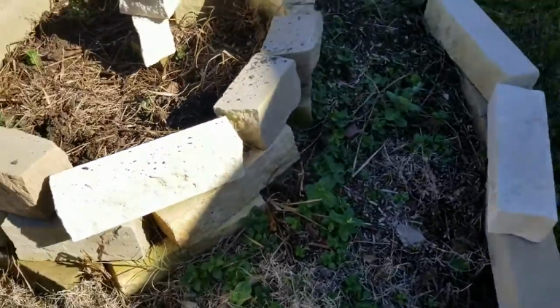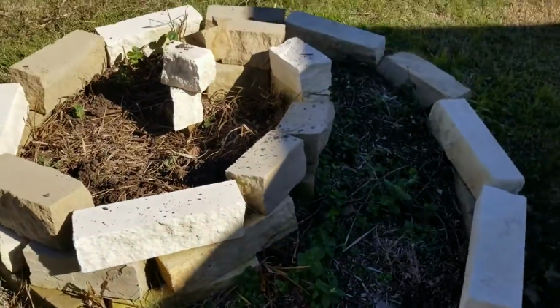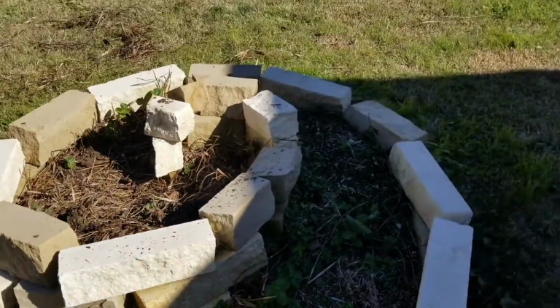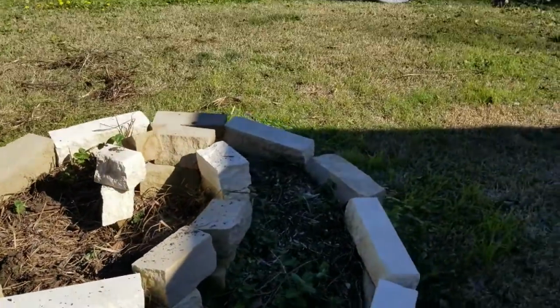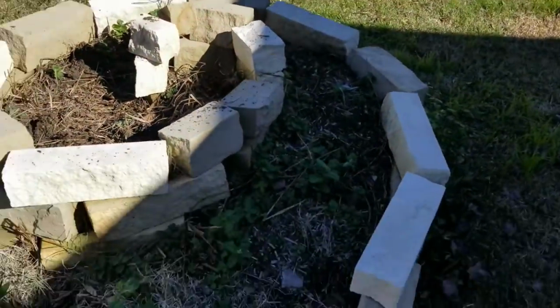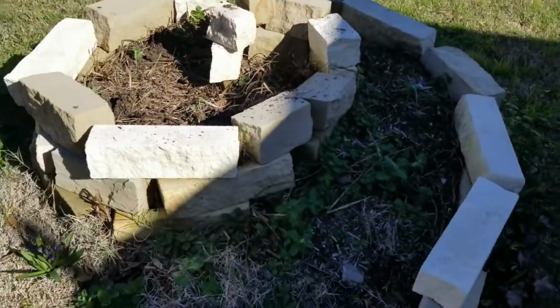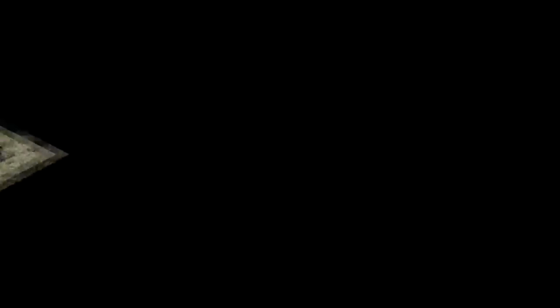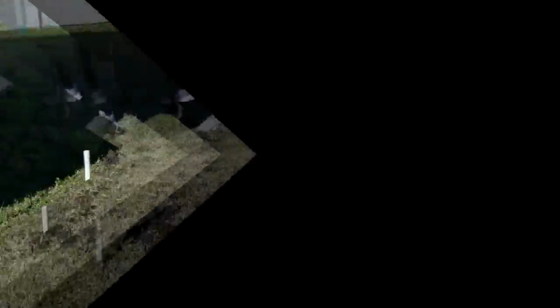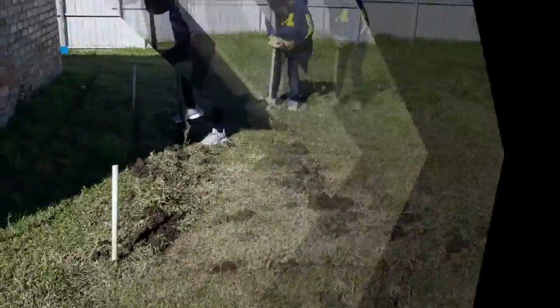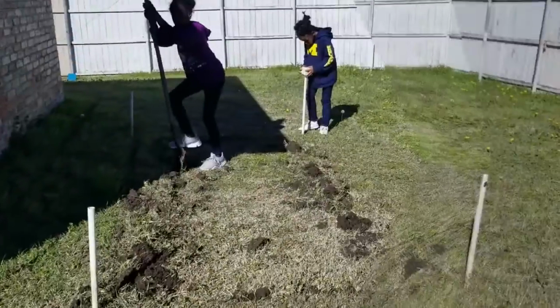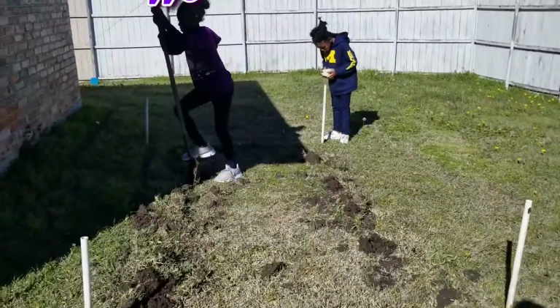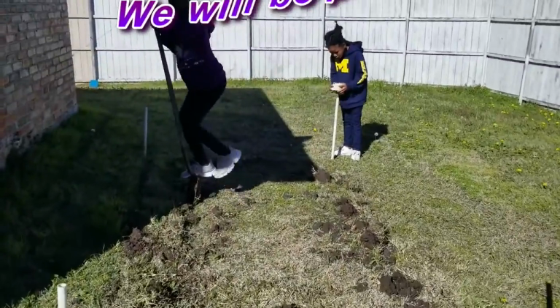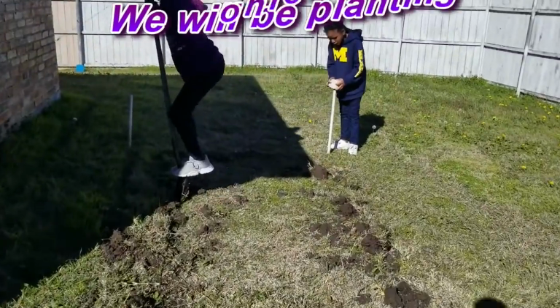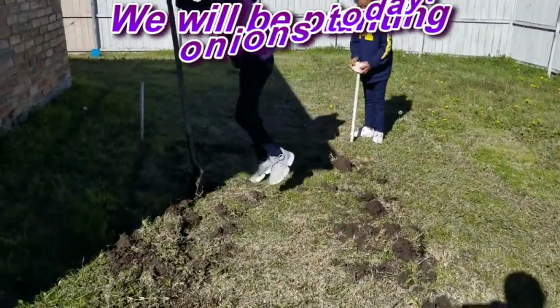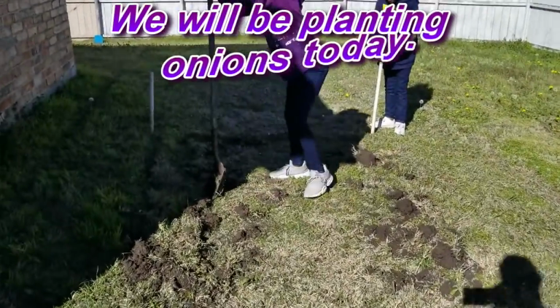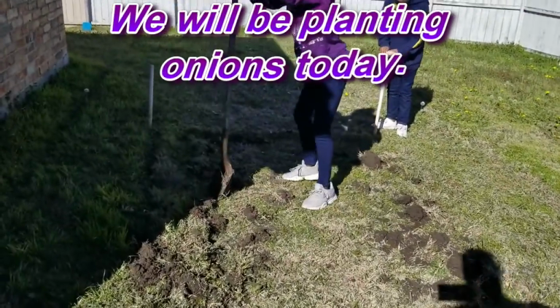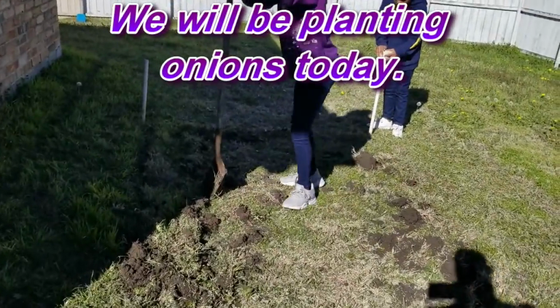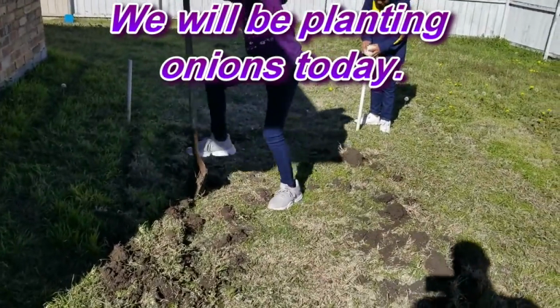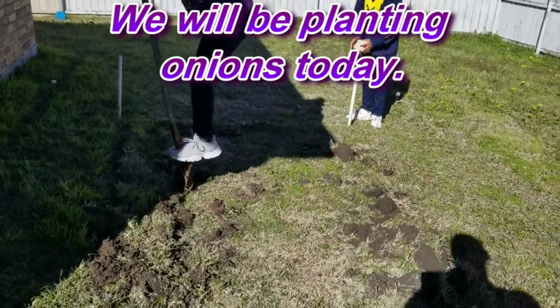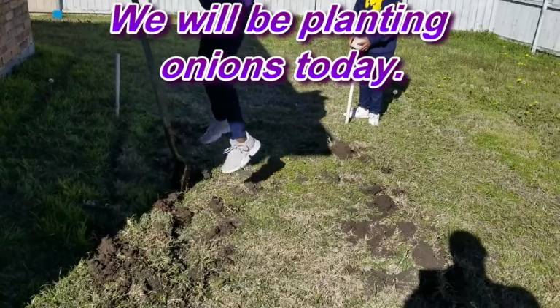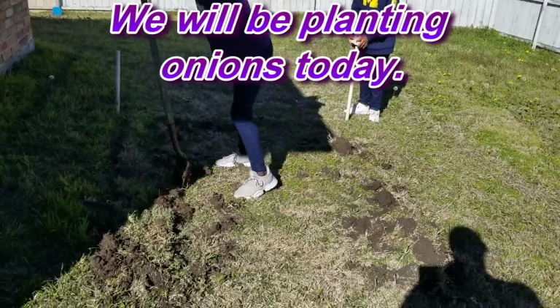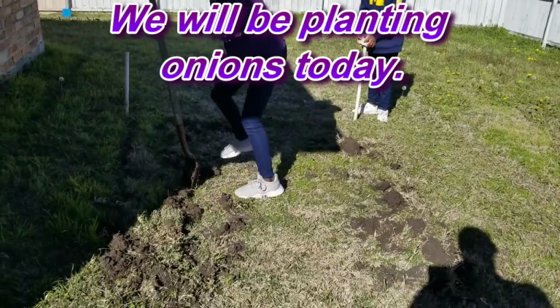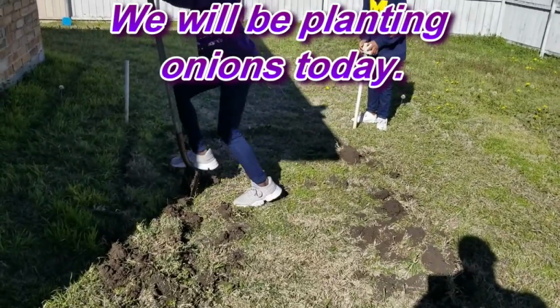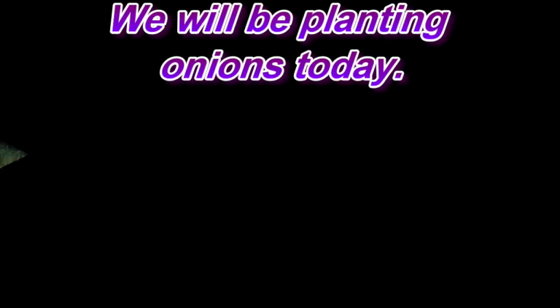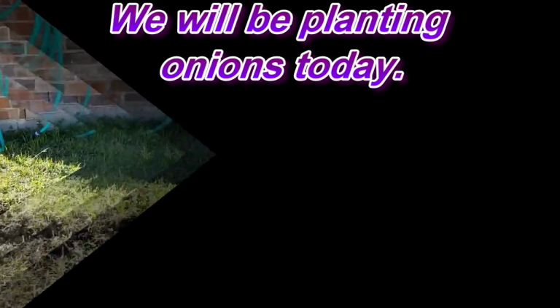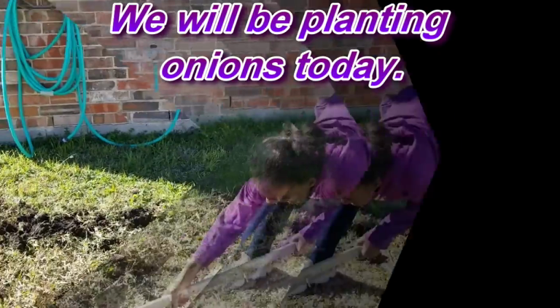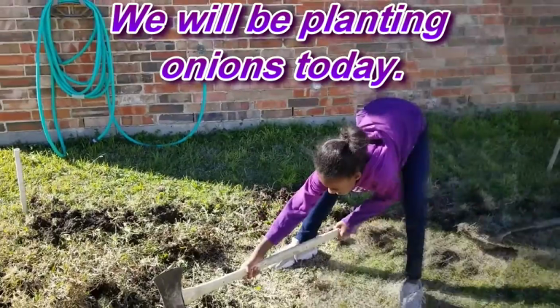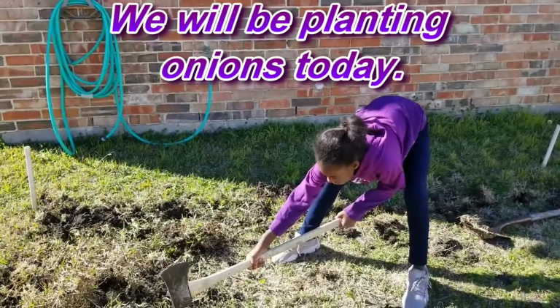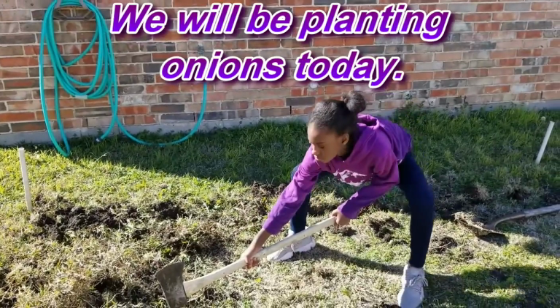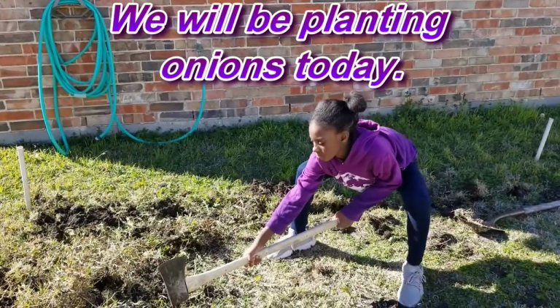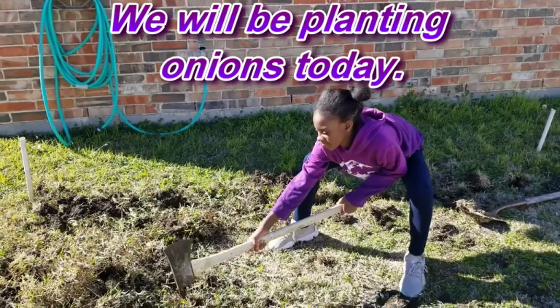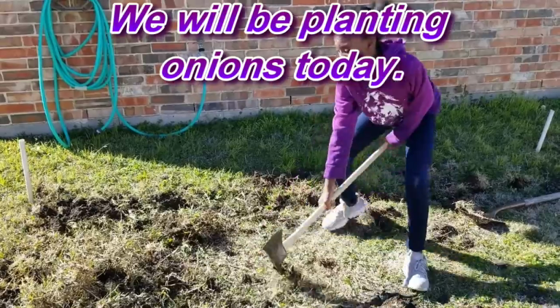The mint seems to be doing really well. But we're planting onions today, right? Because in January, you're planting onions in North Texas. Don't bend your back so much — bend your knees. There you go, much better.